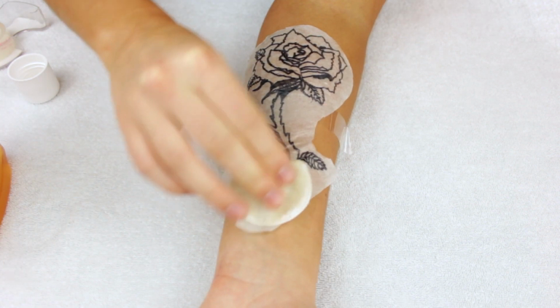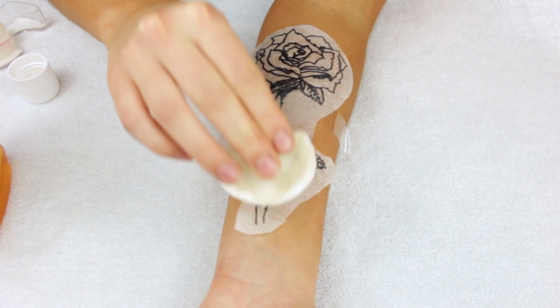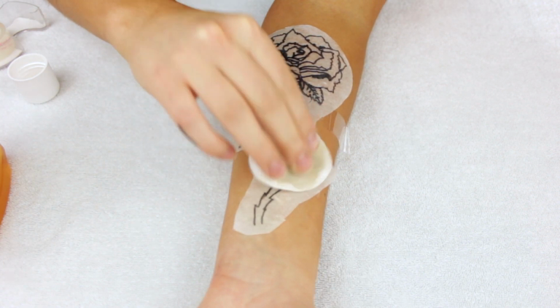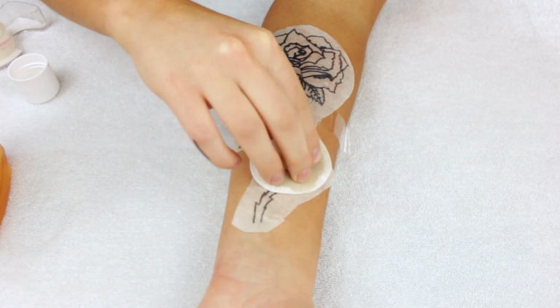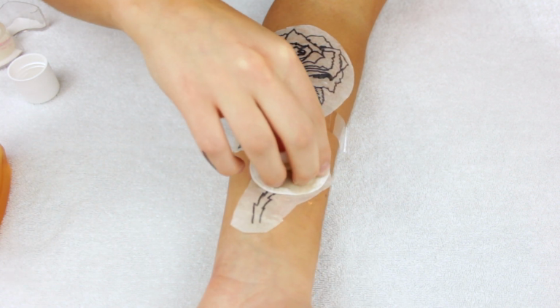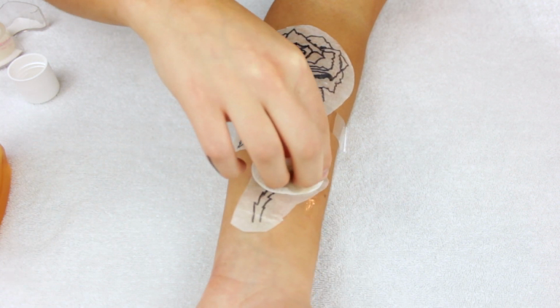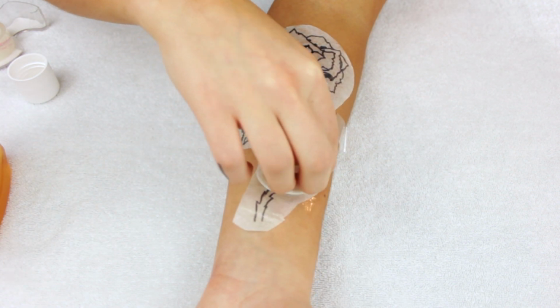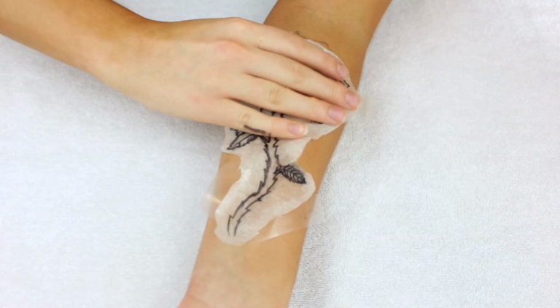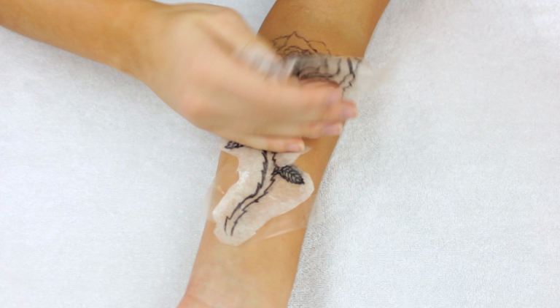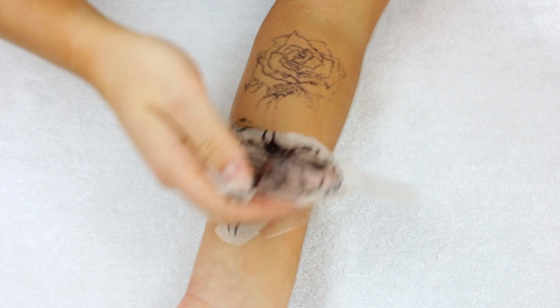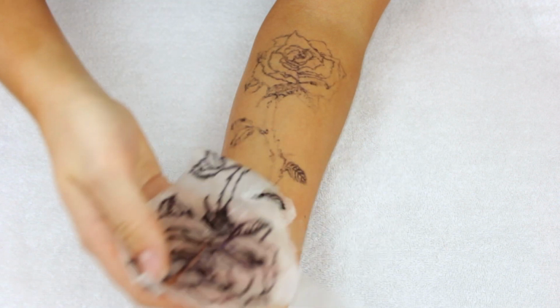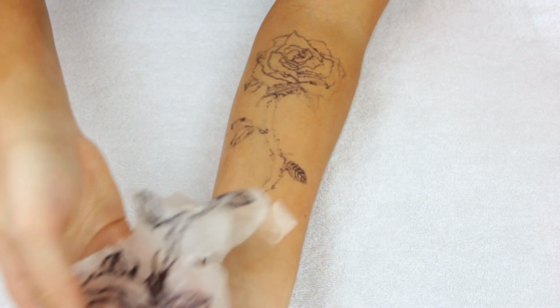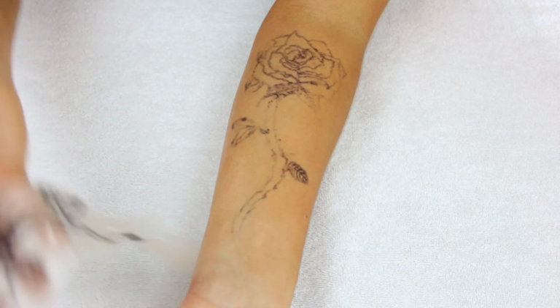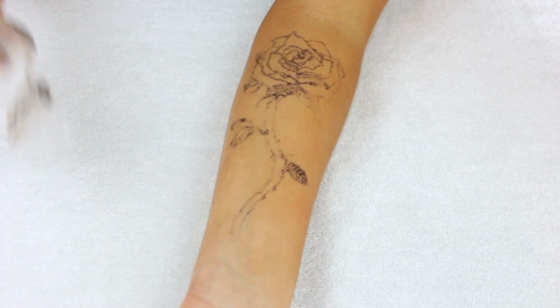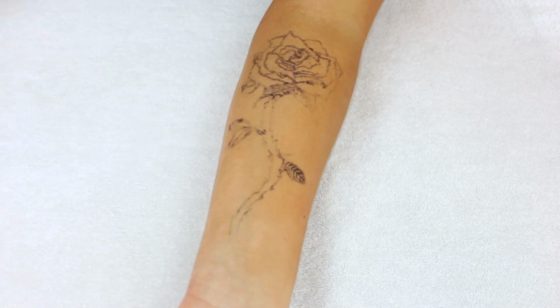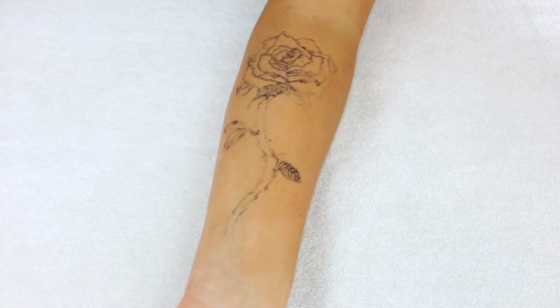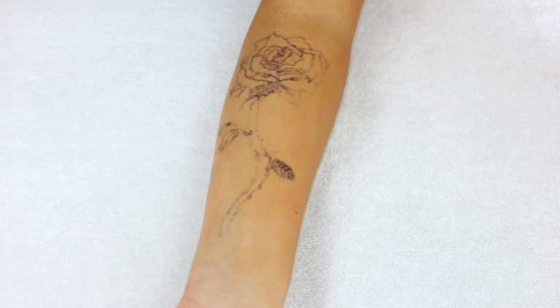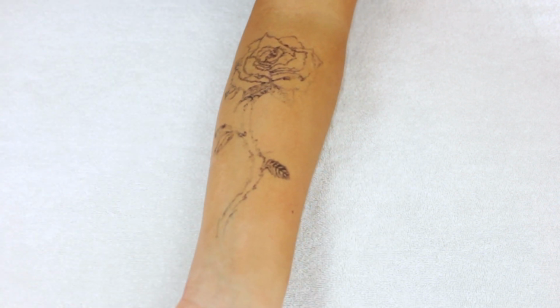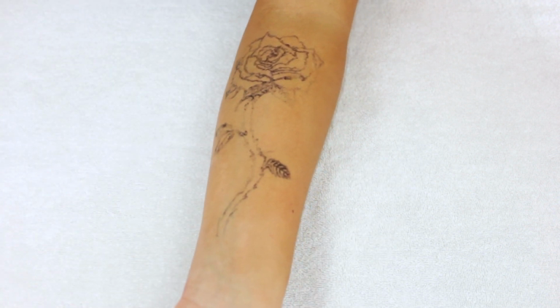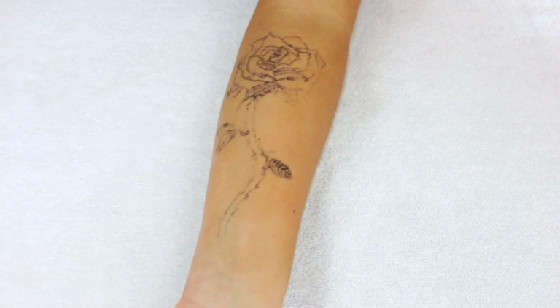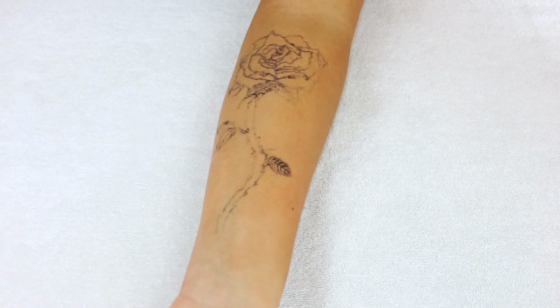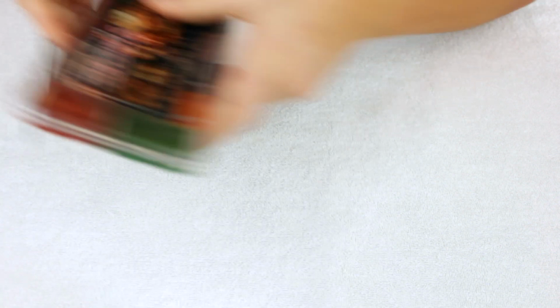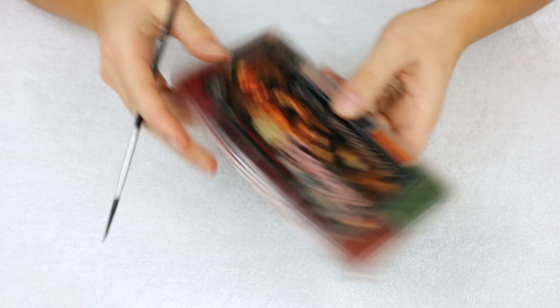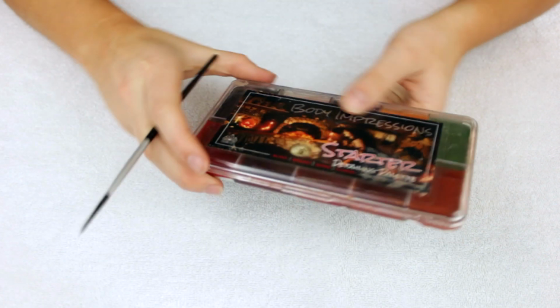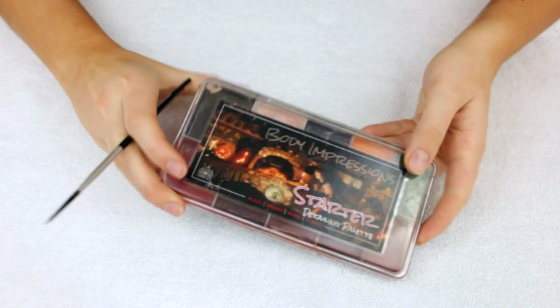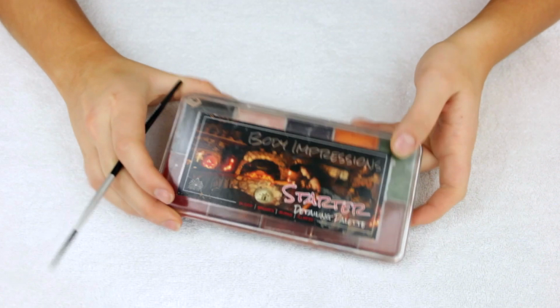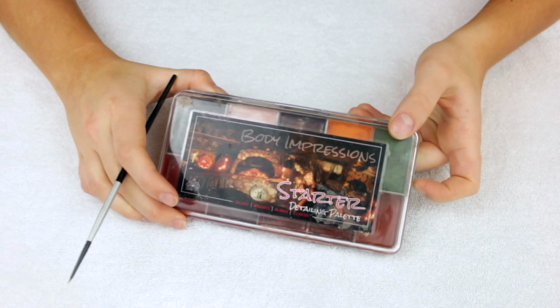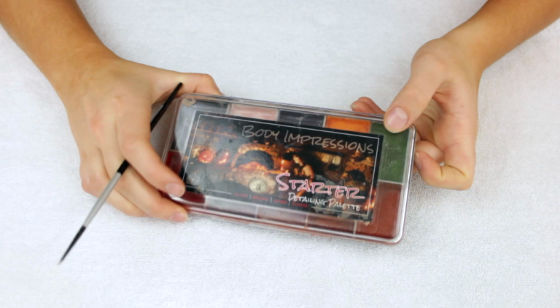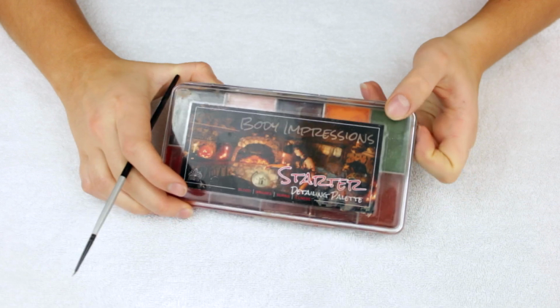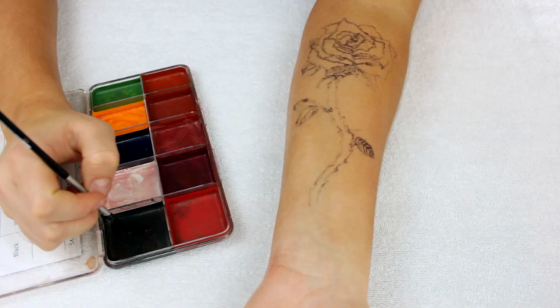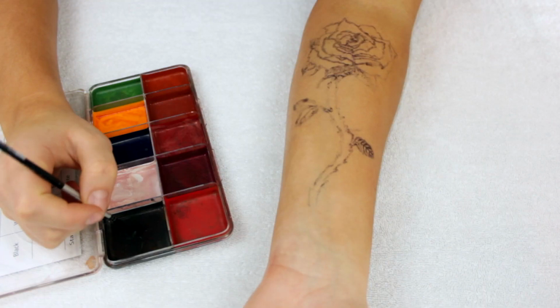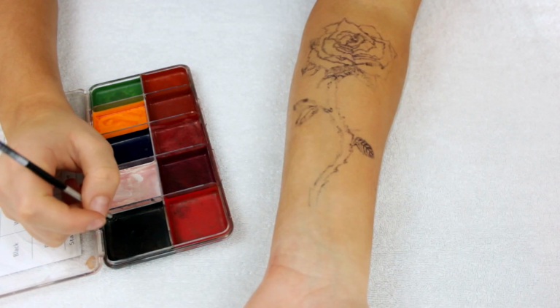Since I was using already-used transfer paper, this transfer didn't work the best — but it does its job. It would obviously work better if you had fresh paper.